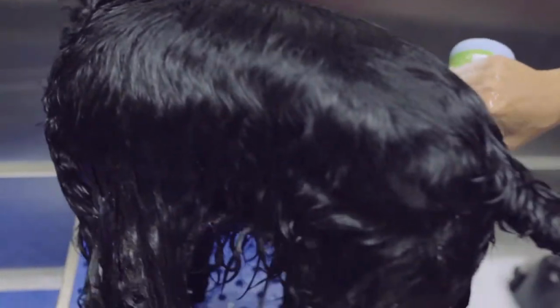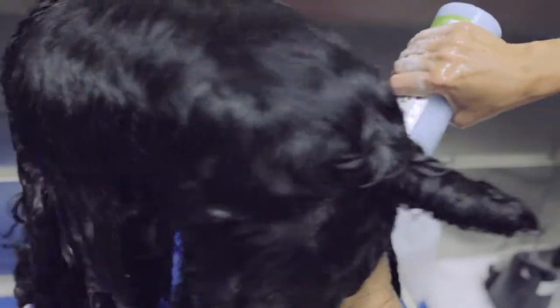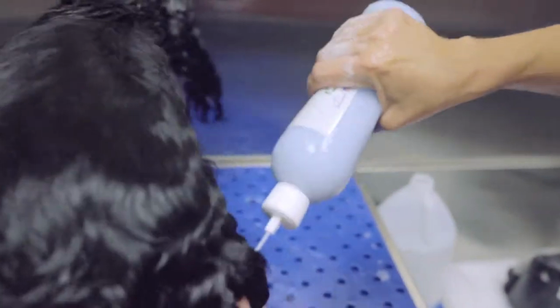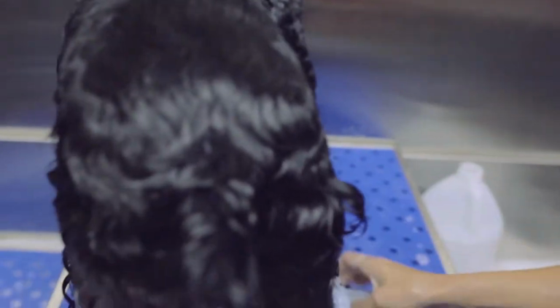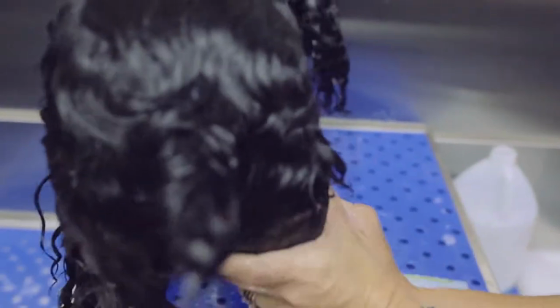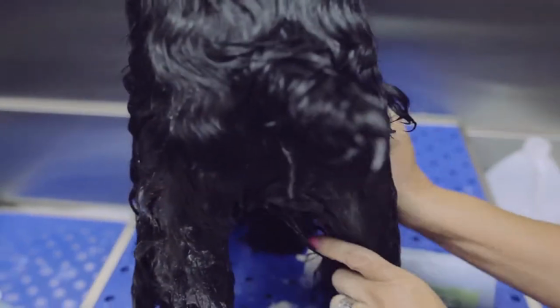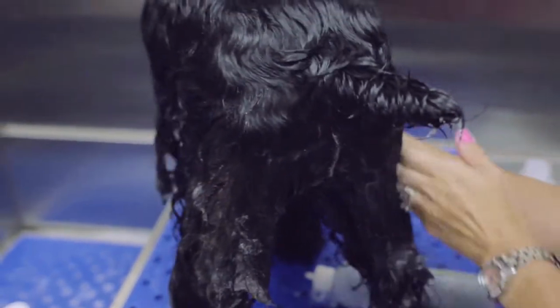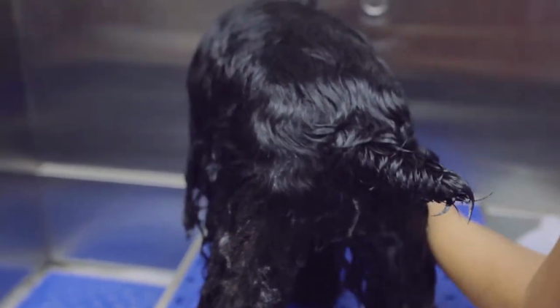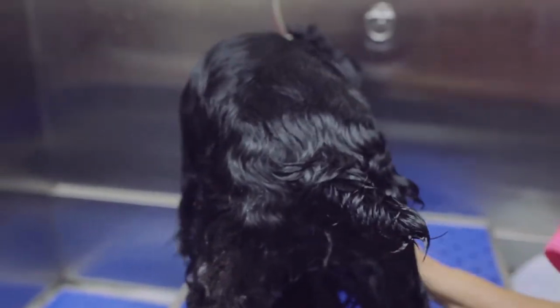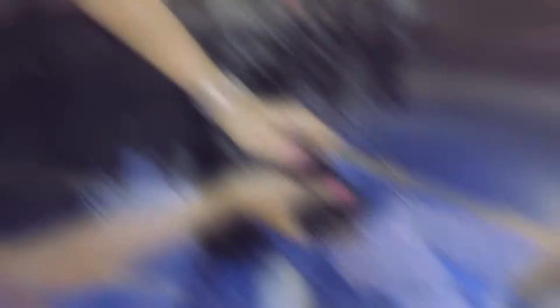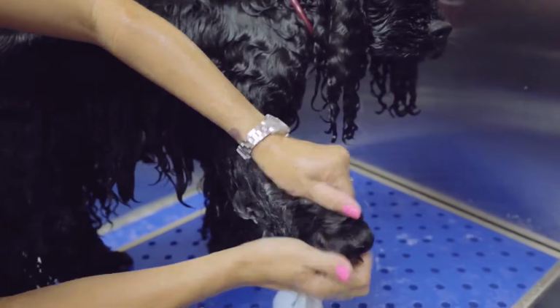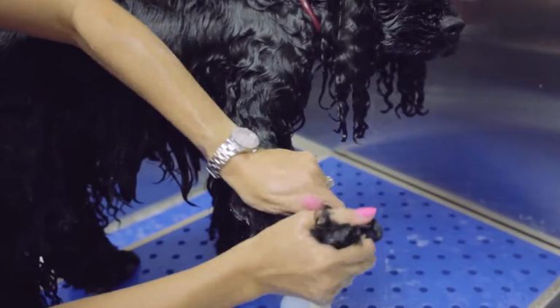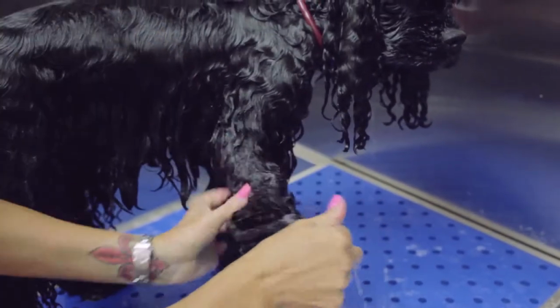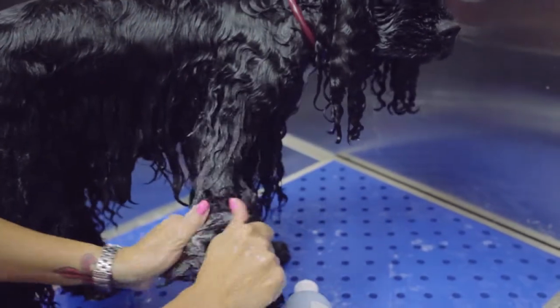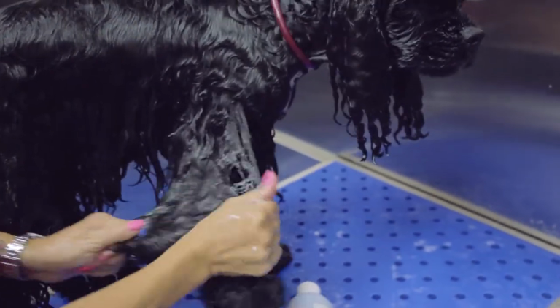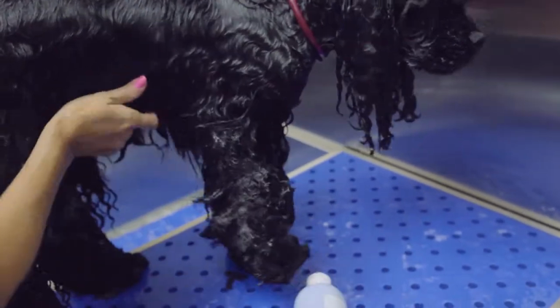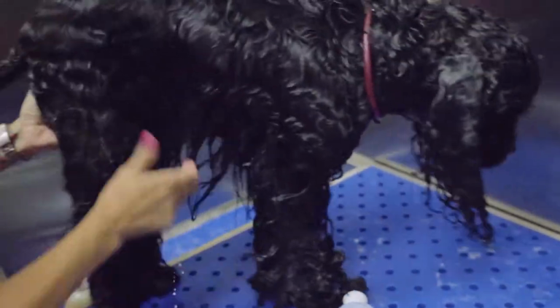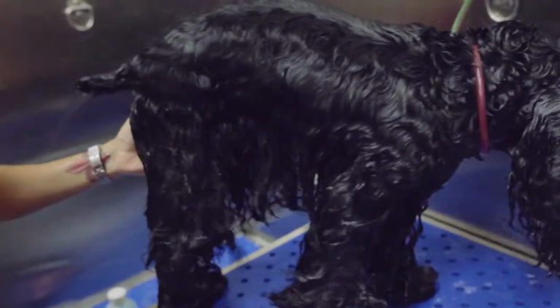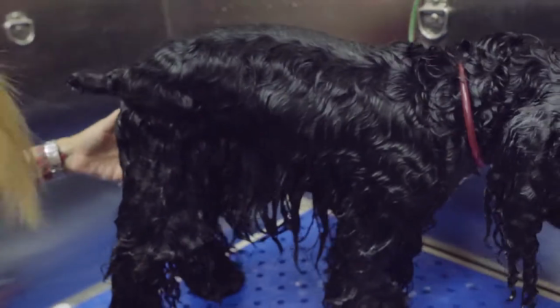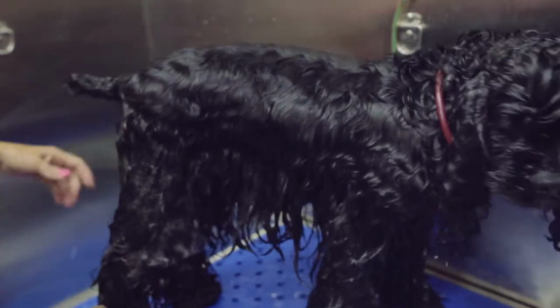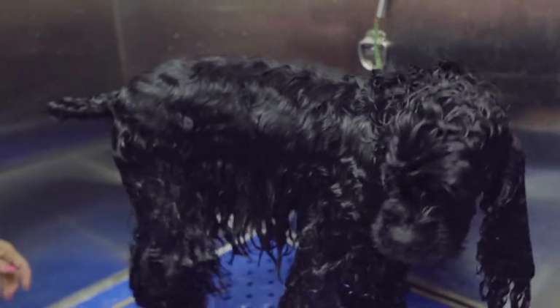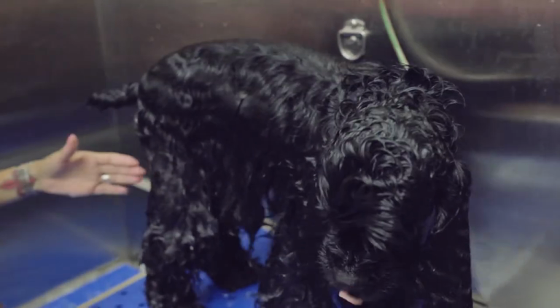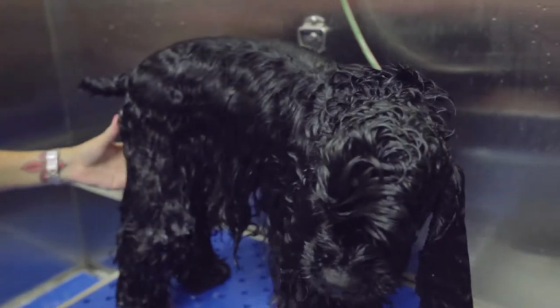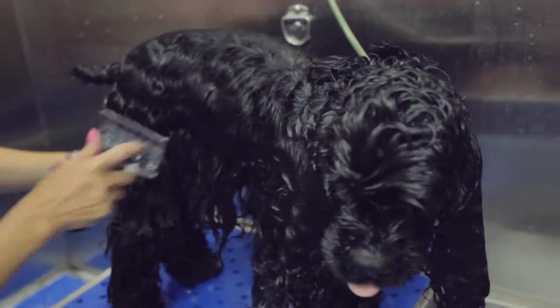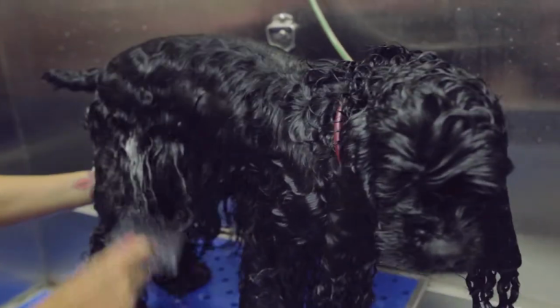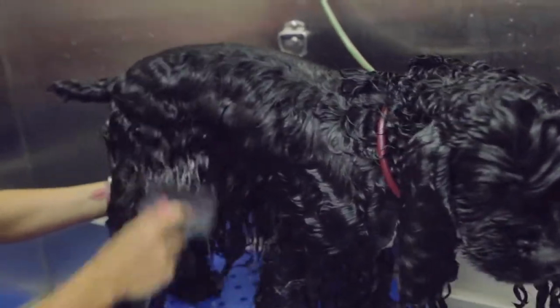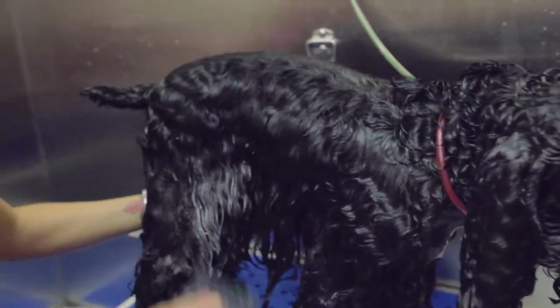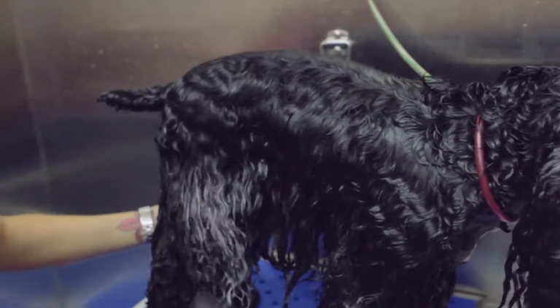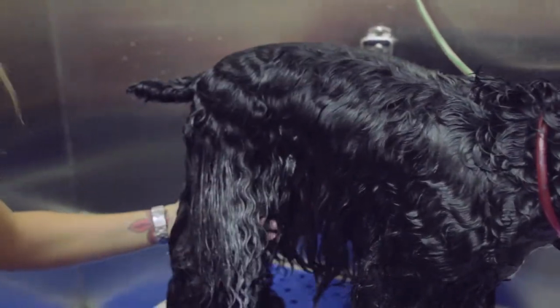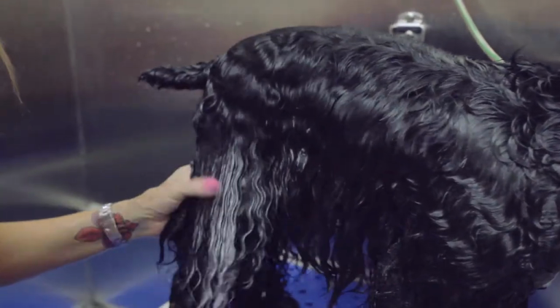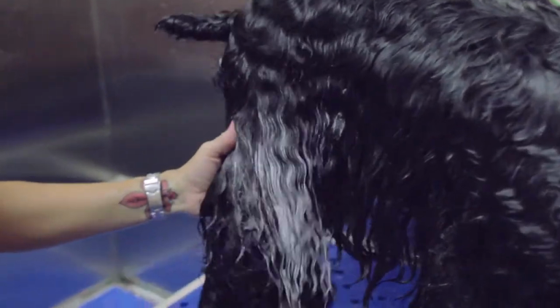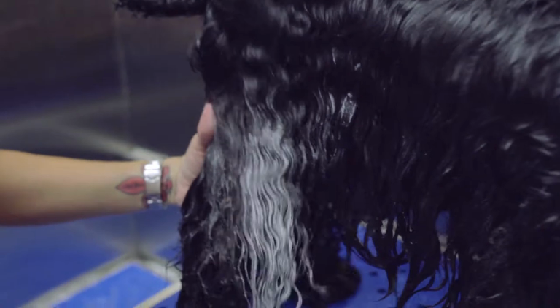With this conditioner it also absorbs into the skin, so all you're doing is rinsing the excess out. The benefits of this product is to help with detangling, moisturizing, and dandruff.